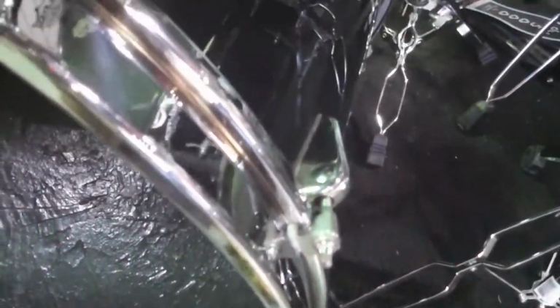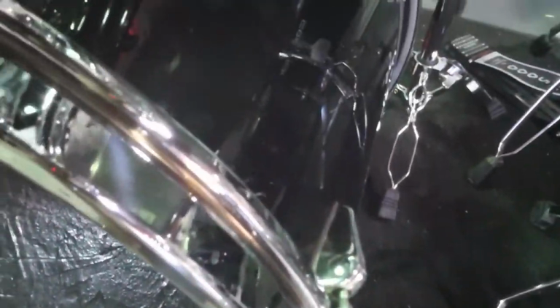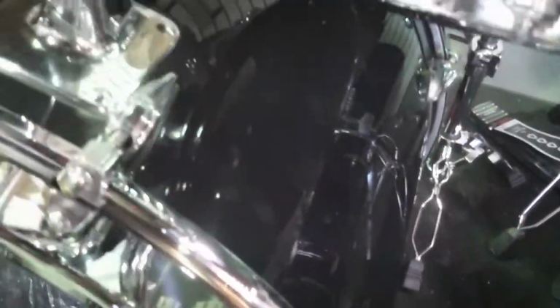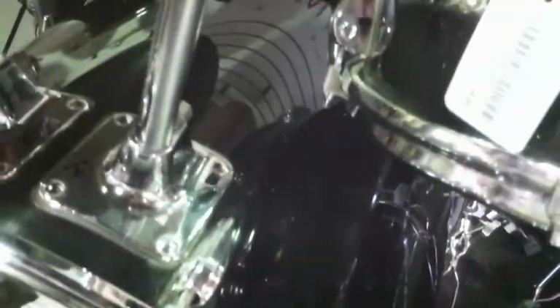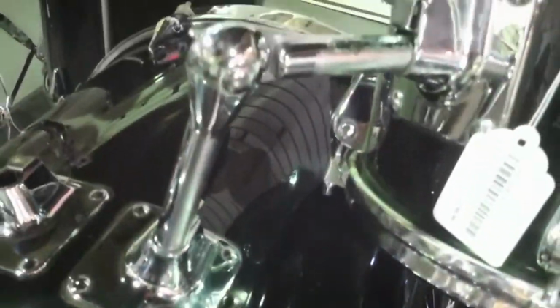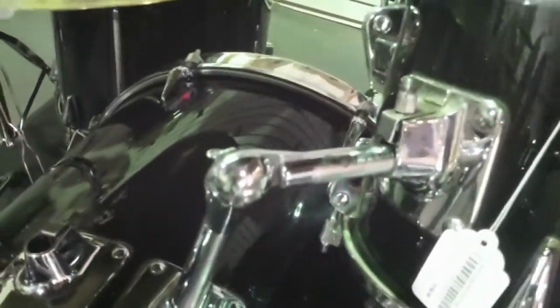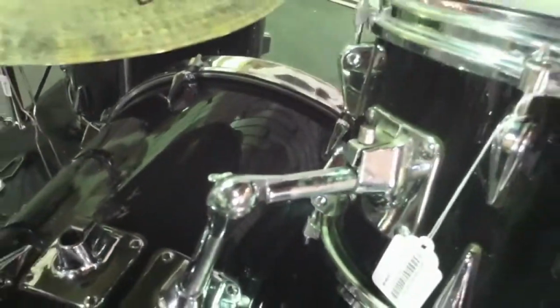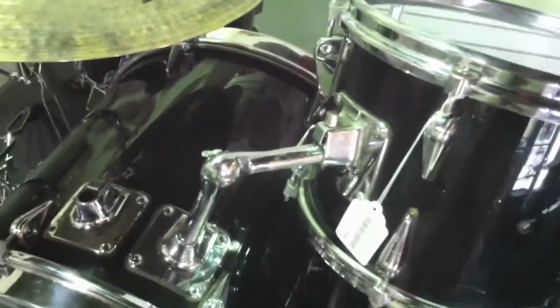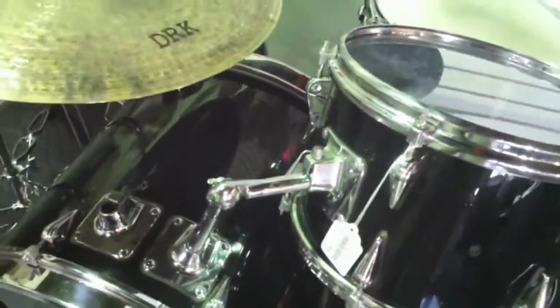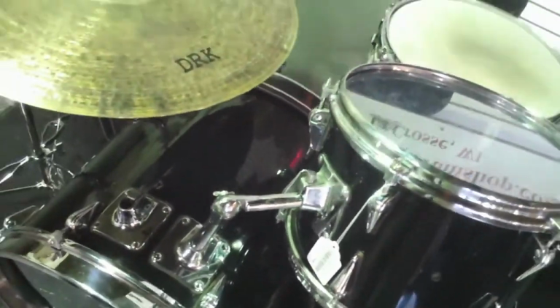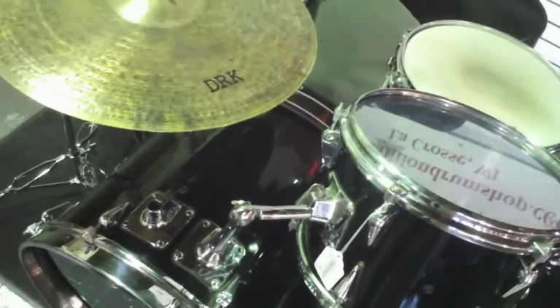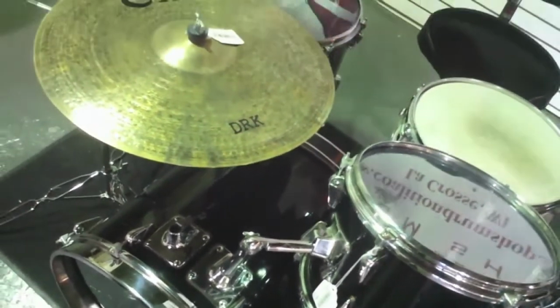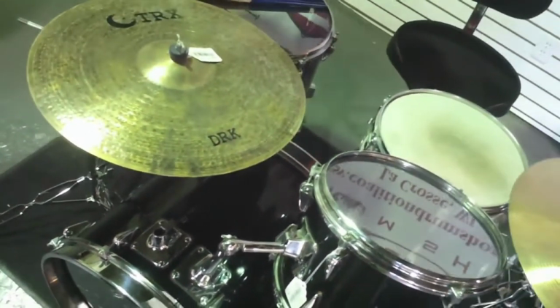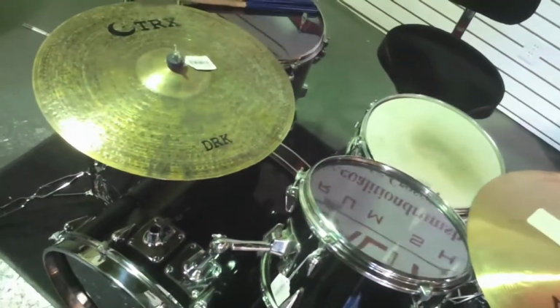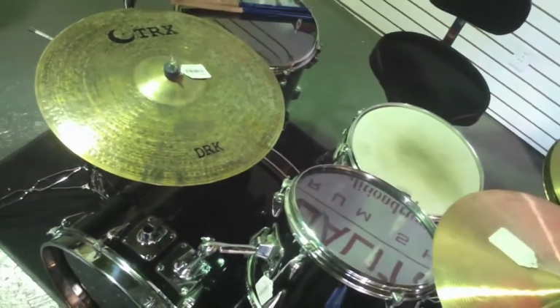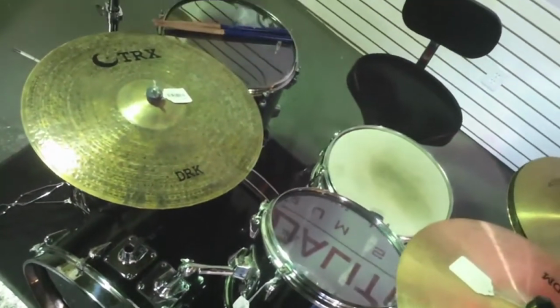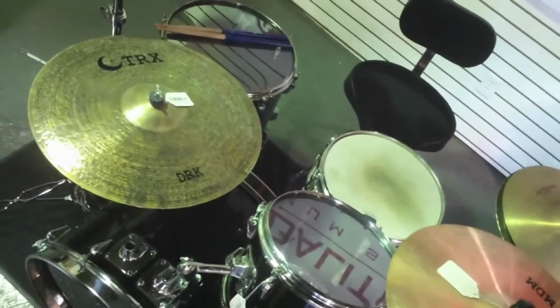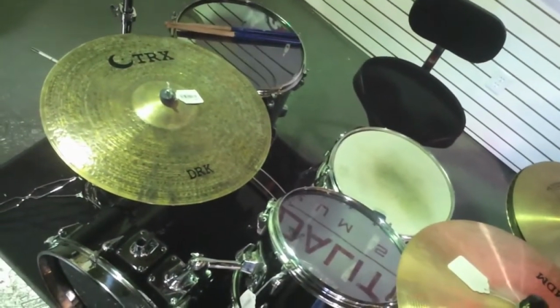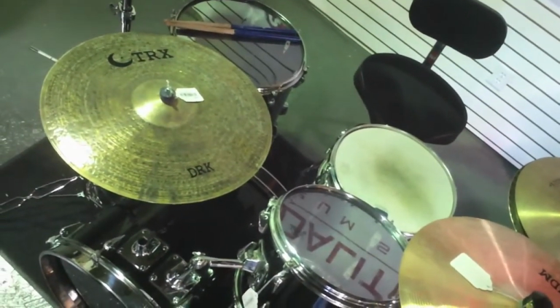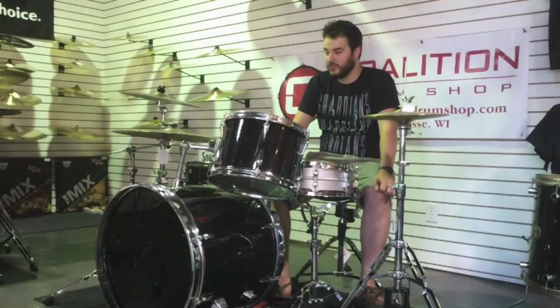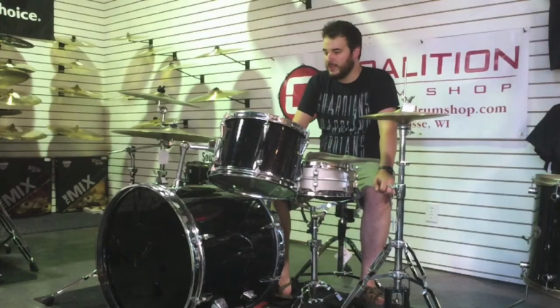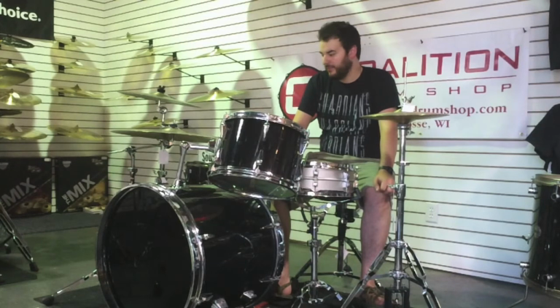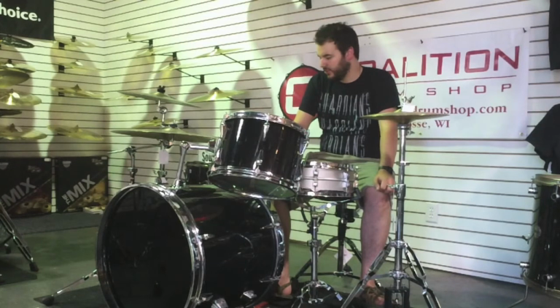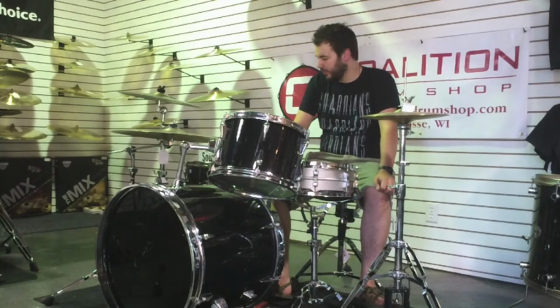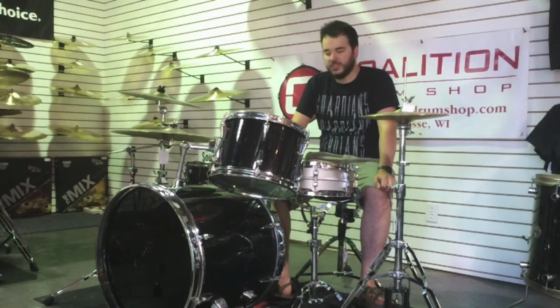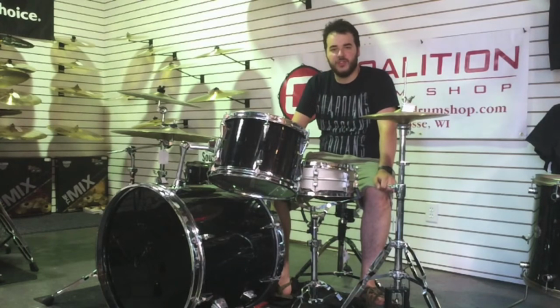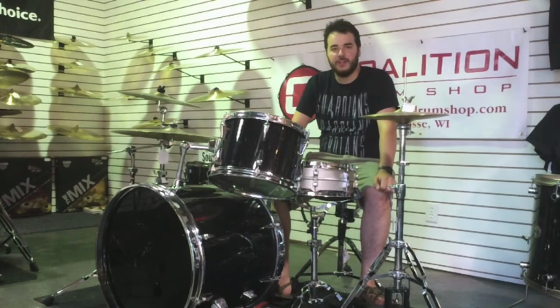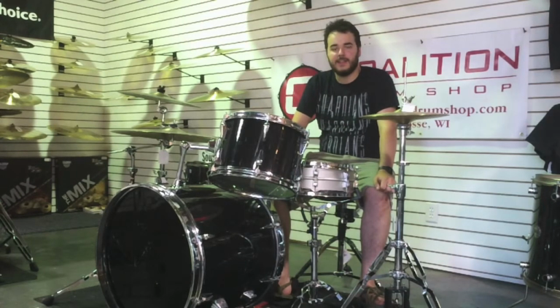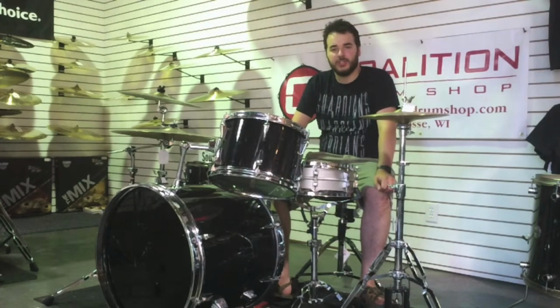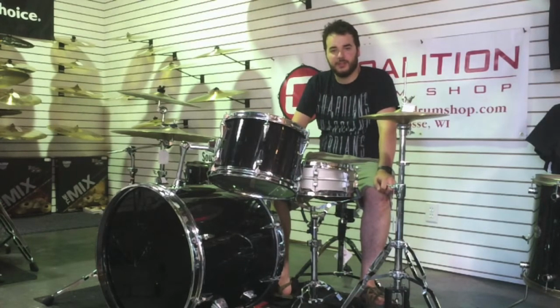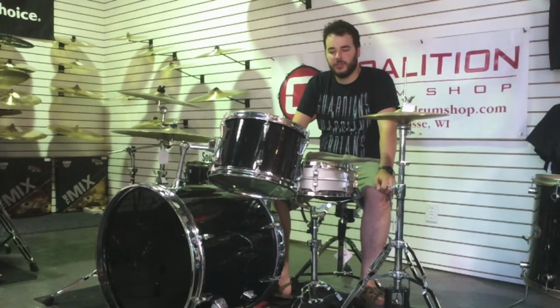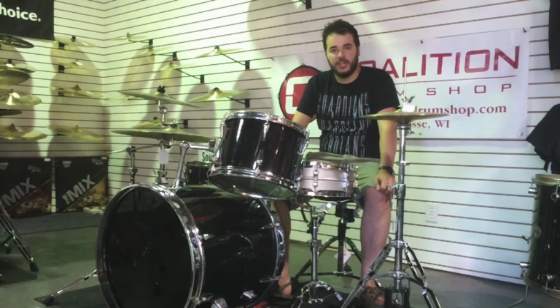These shells are a little bit thicker than the Vista Lights of the era, which makes them a little bit sturdier. There aren't any cracks in this drum at all, which is incredible for its age. And it's just got a really interesting thick acrylic sound. So check it out.